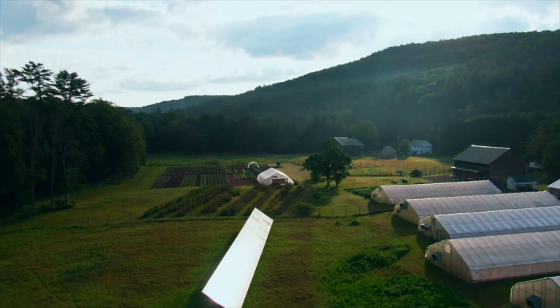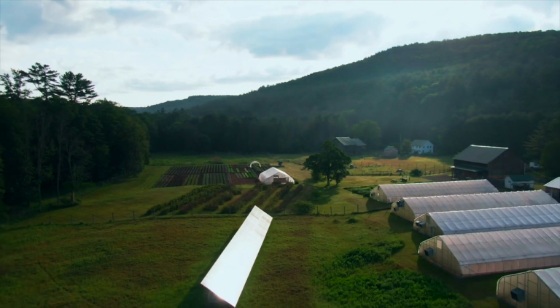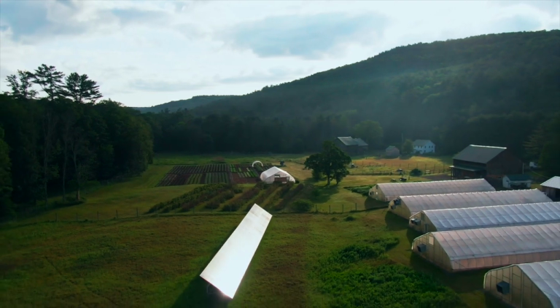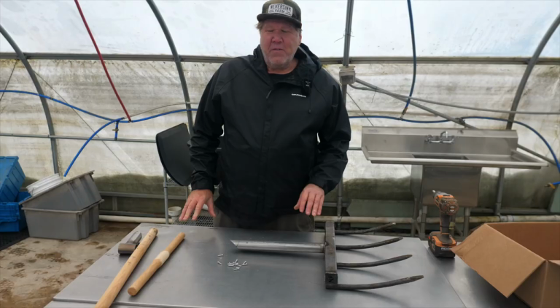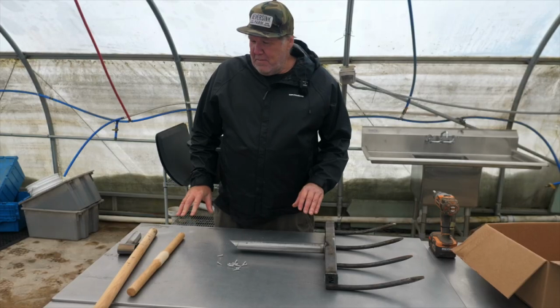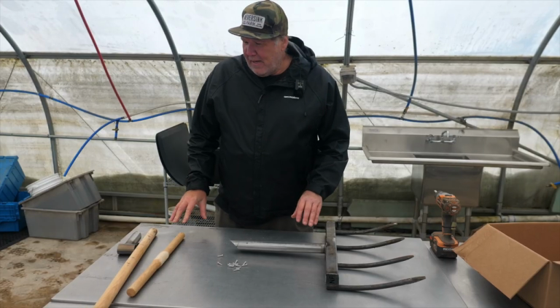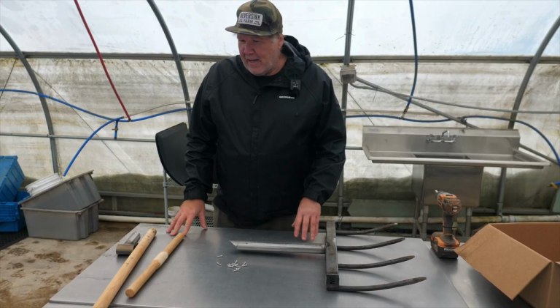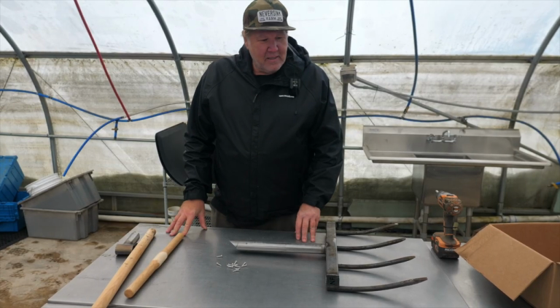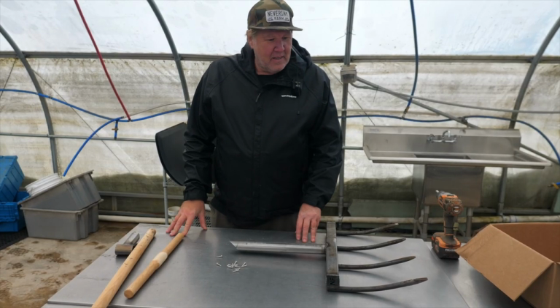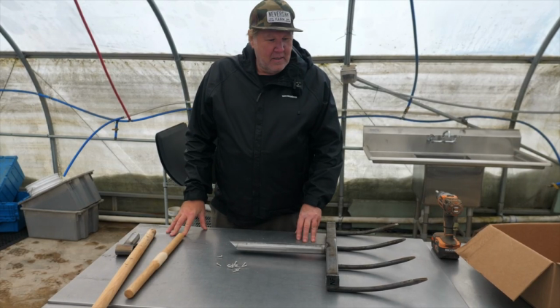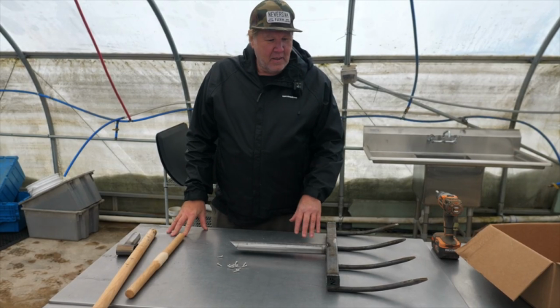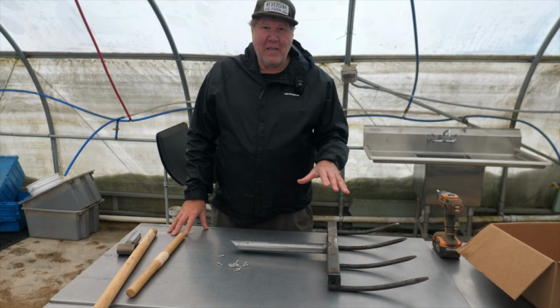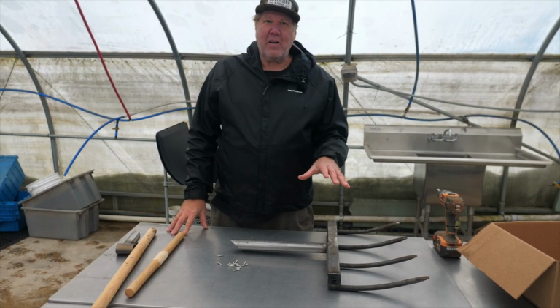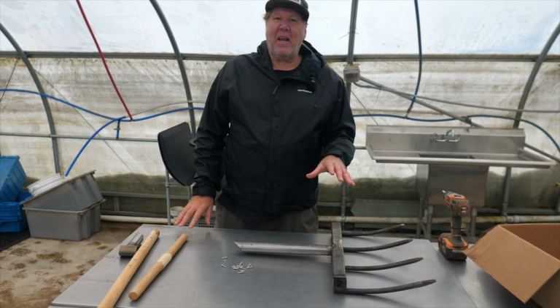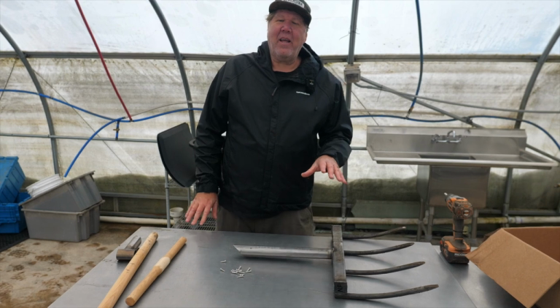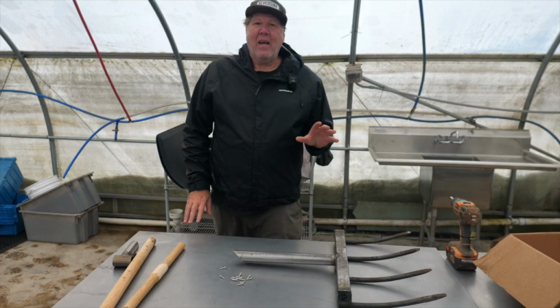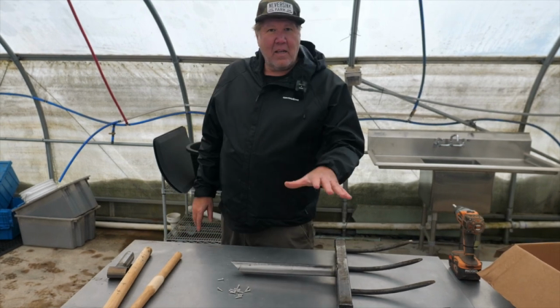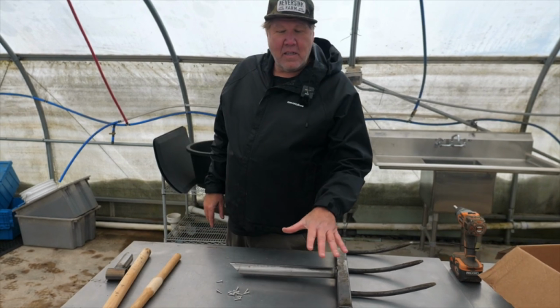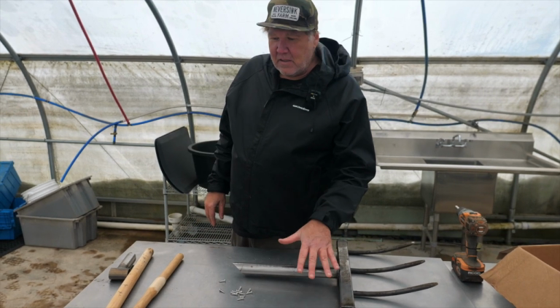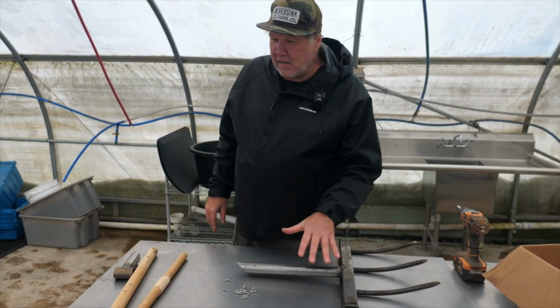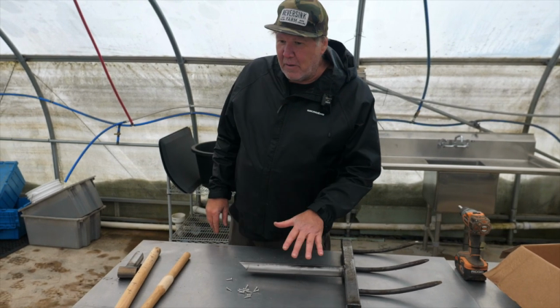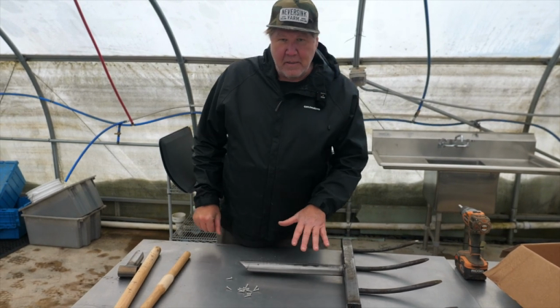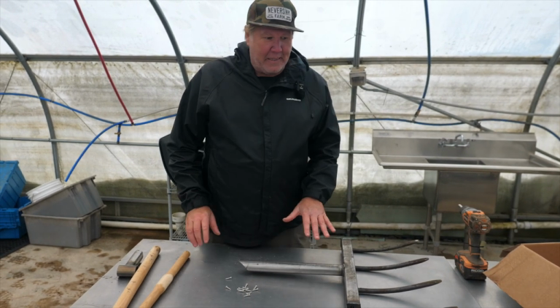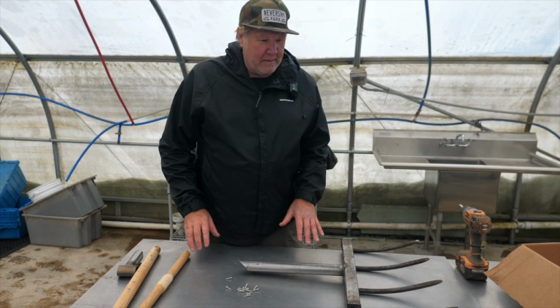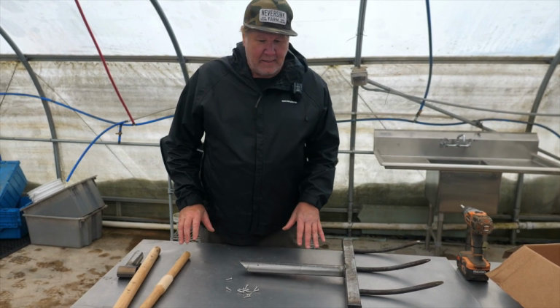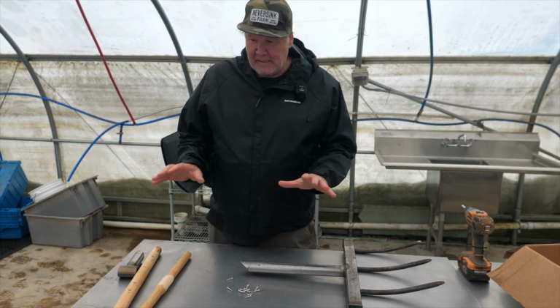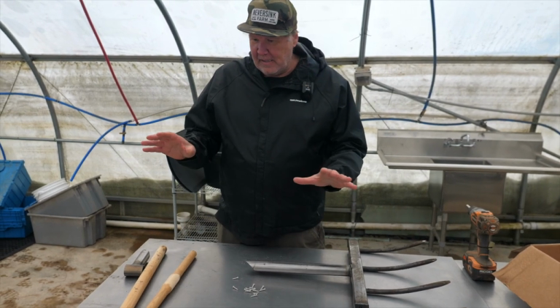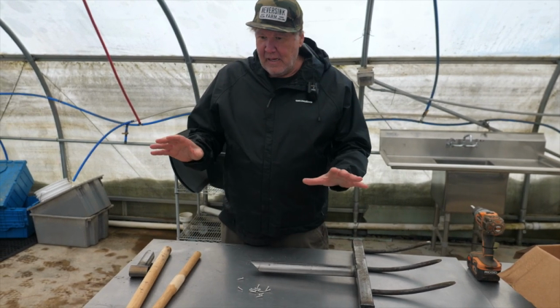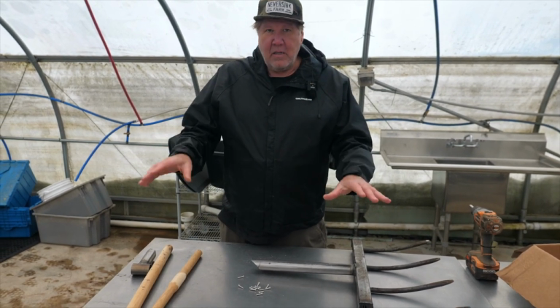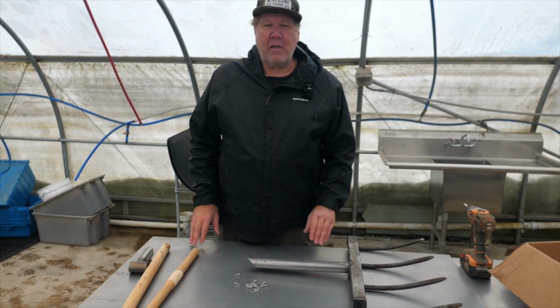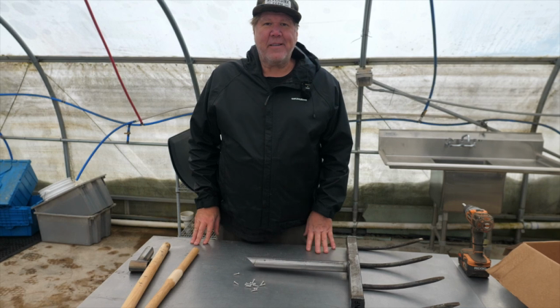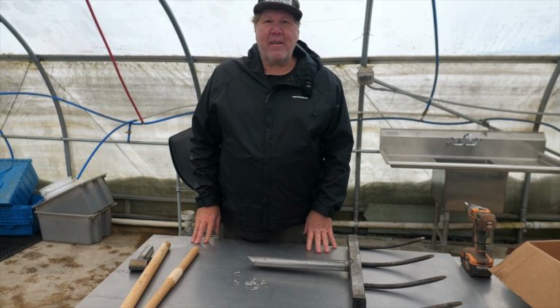Hey, welcome to Diversing Farm. I got the Billy Goat here today — I think you just got one in the mail — and I'm going to show you how to put it together.